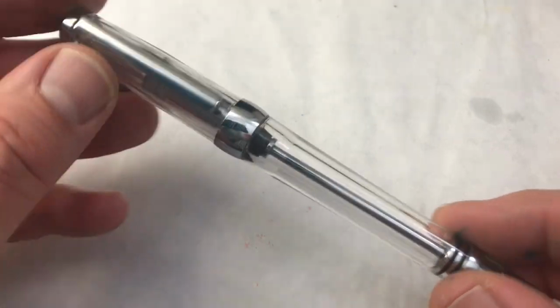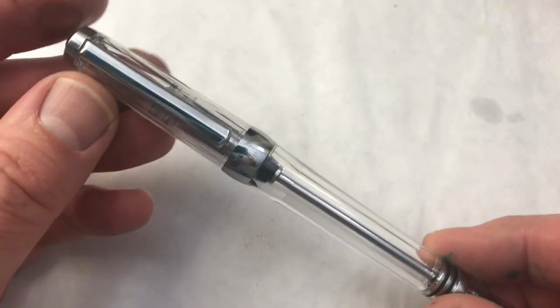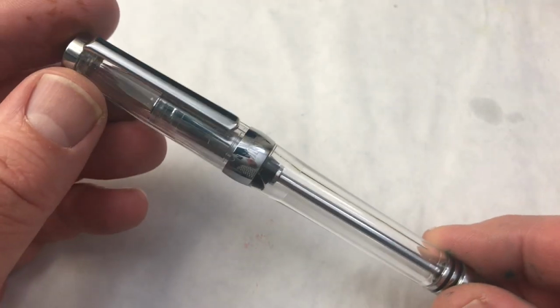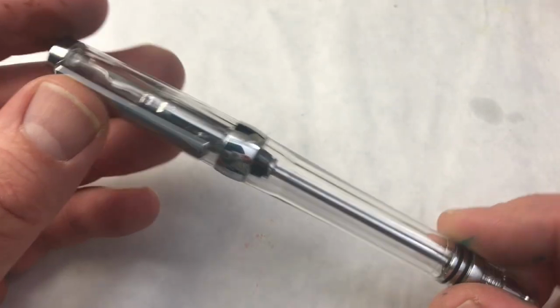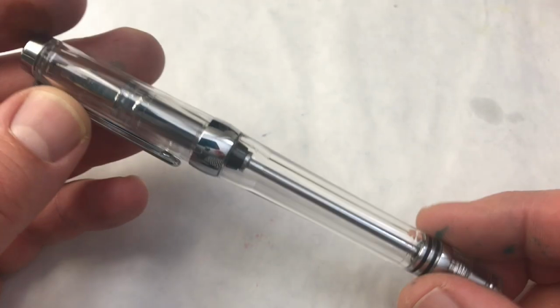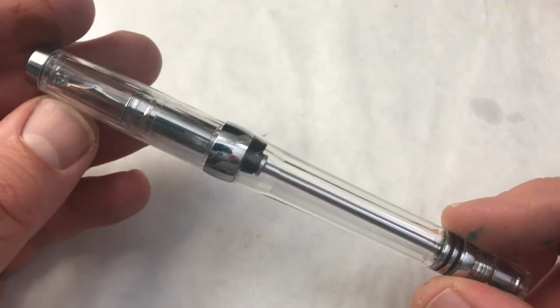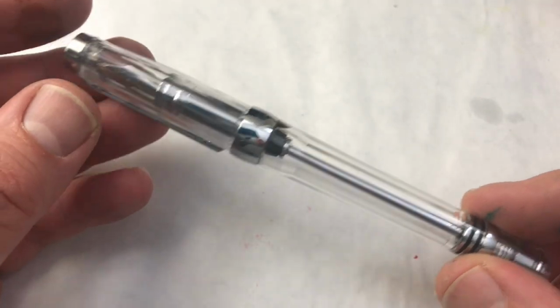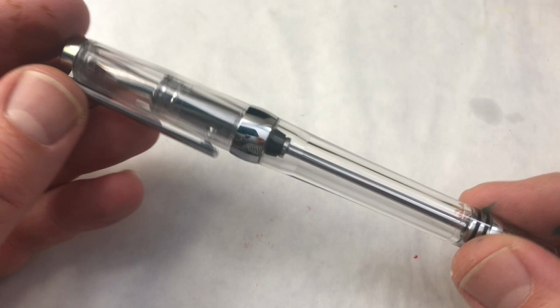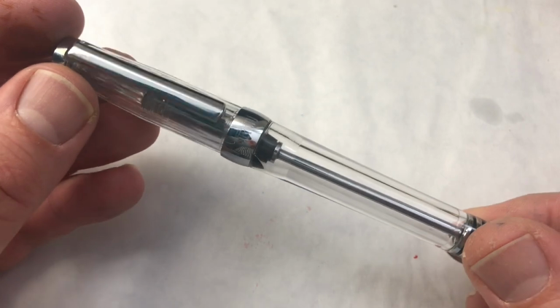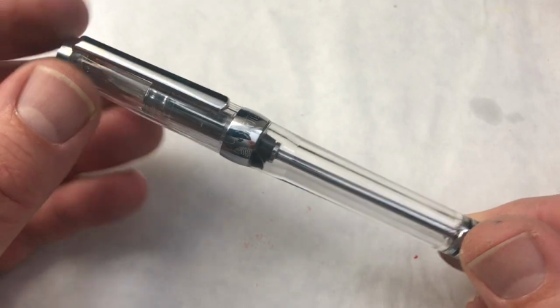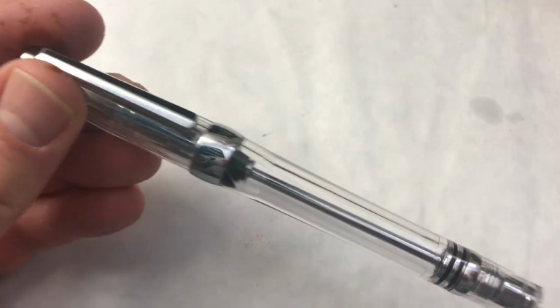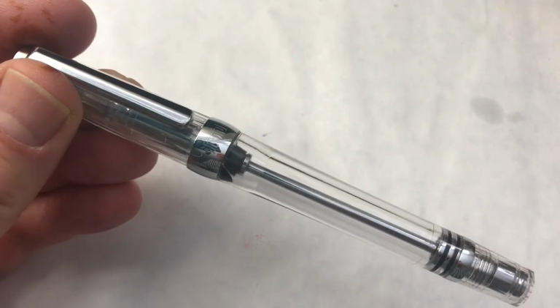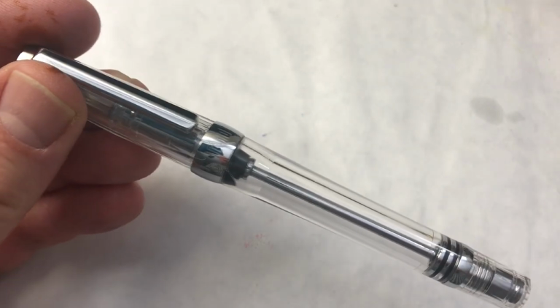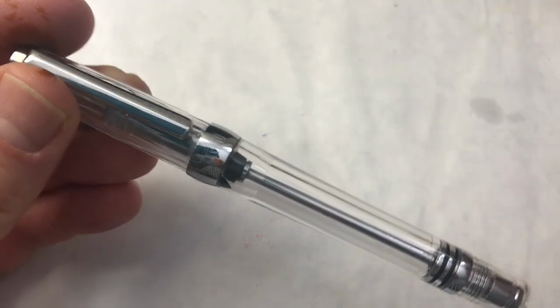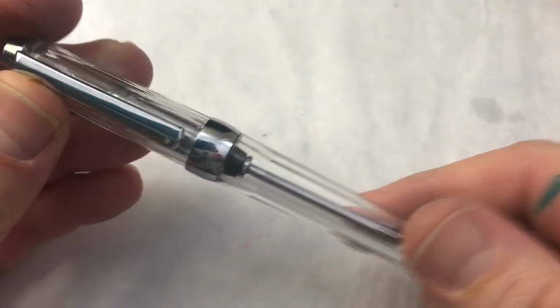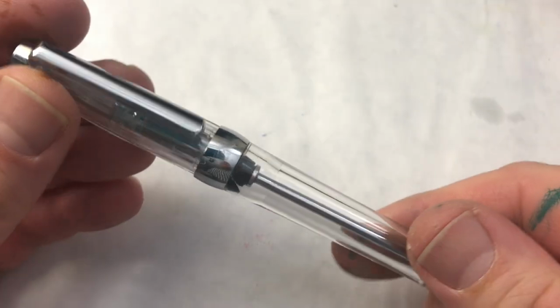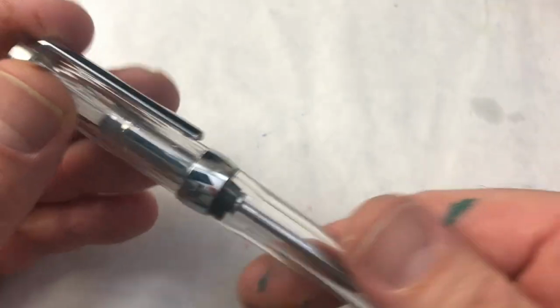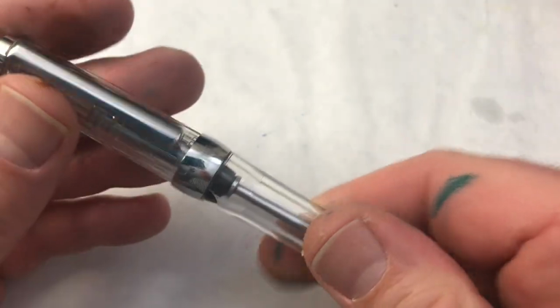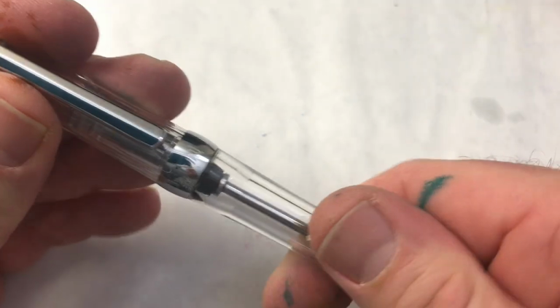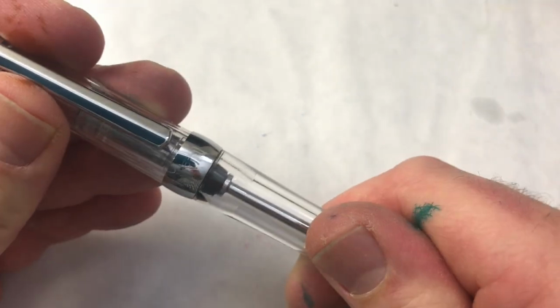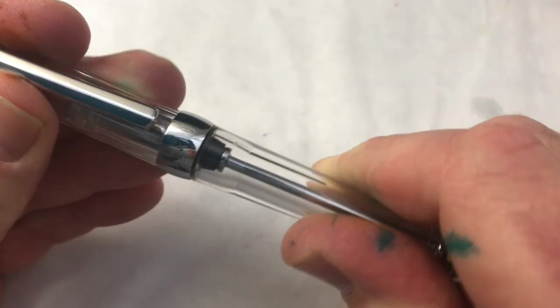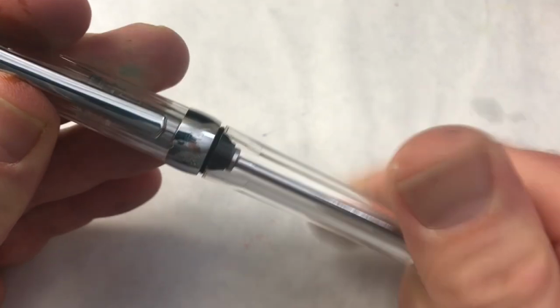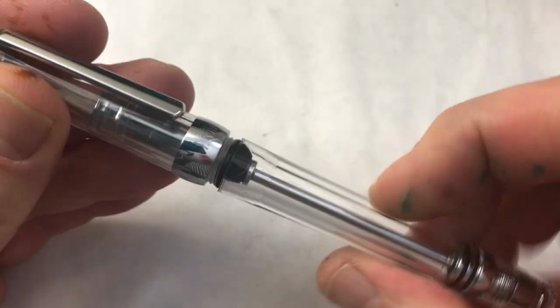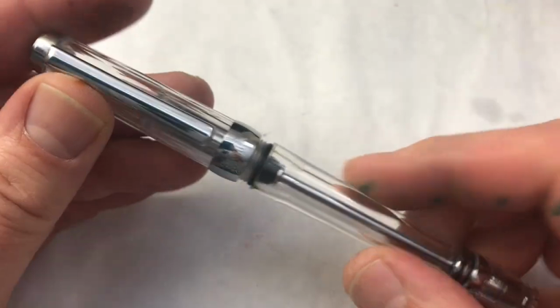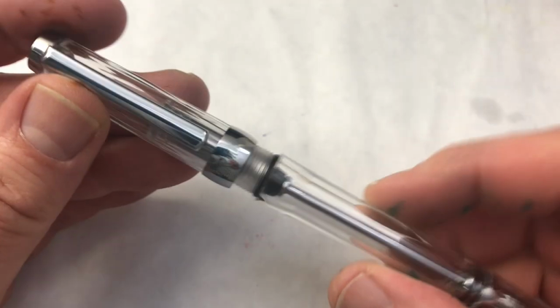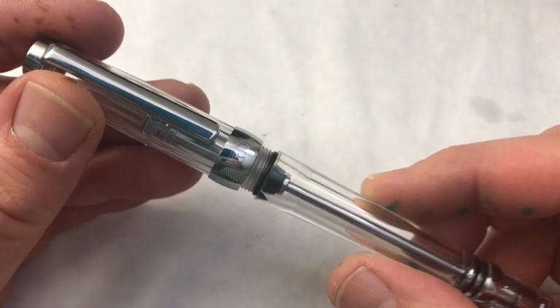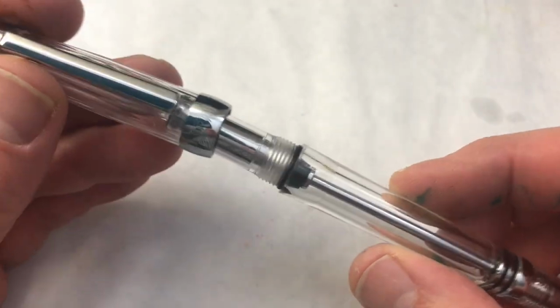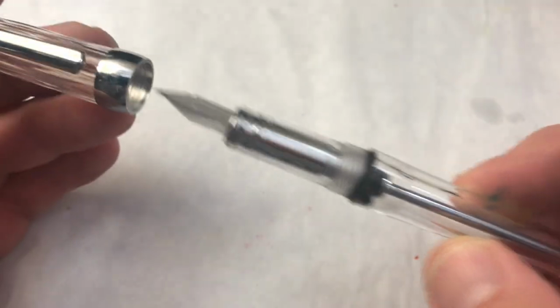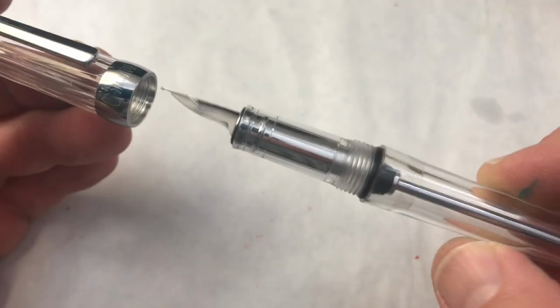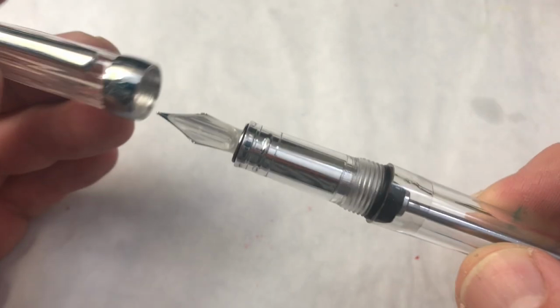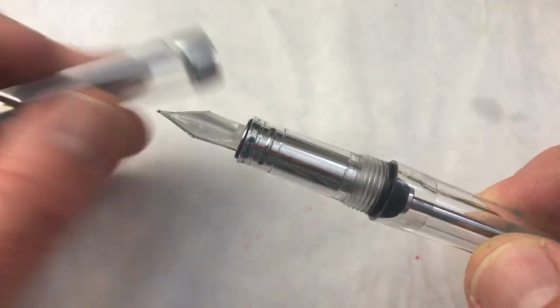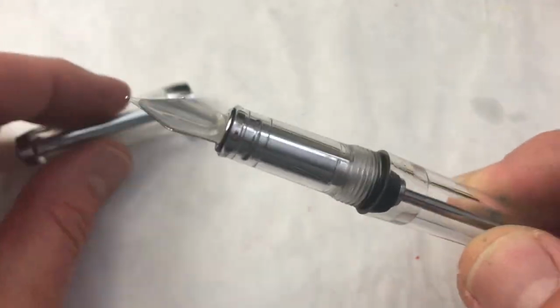We're going to take a look right now and see what we think about this pen as a demonstrator for the inks that we want to show off. You may hear some piano noise in the background — that's one of my kids fooling around on the piano.